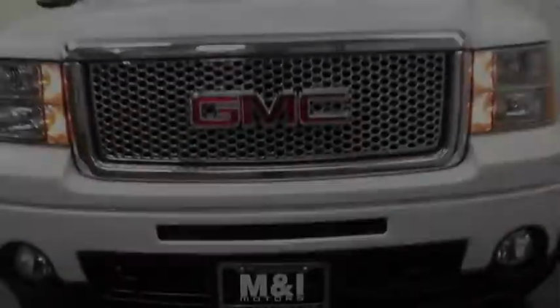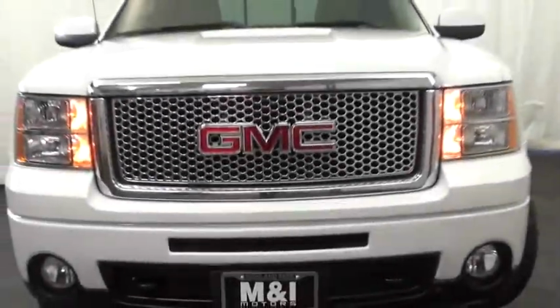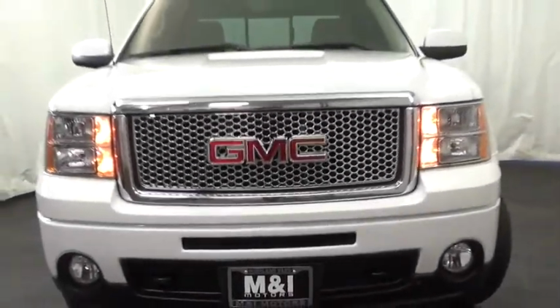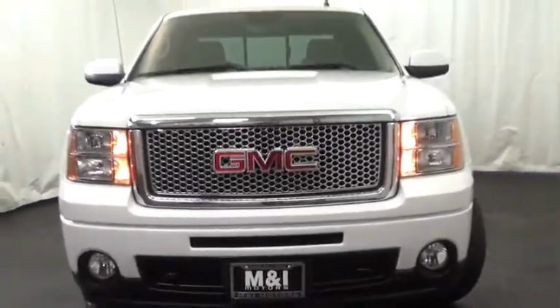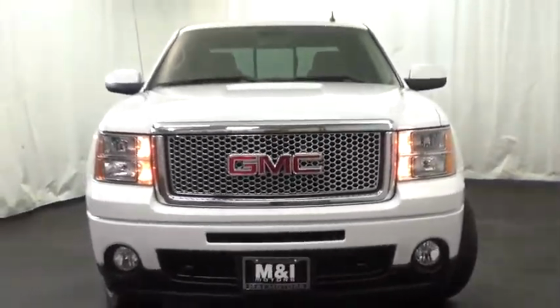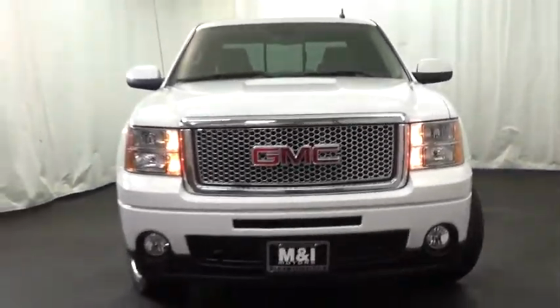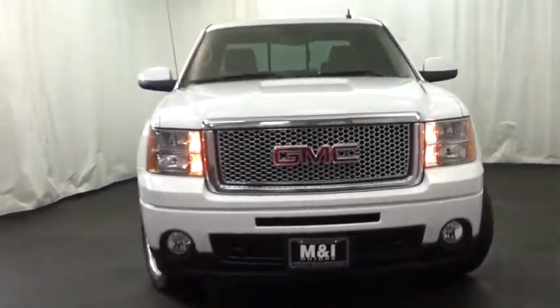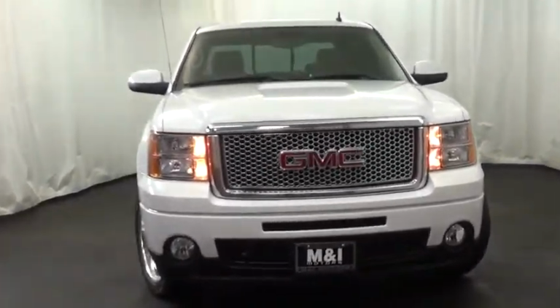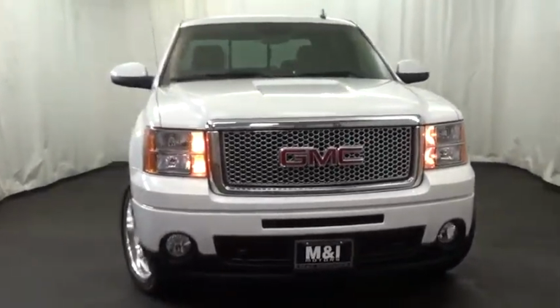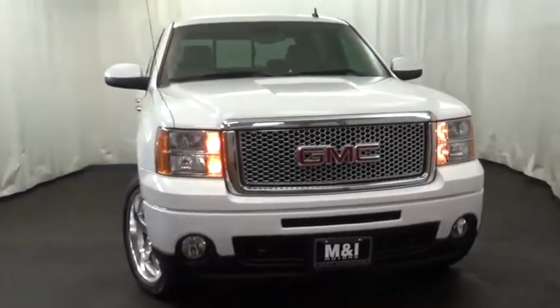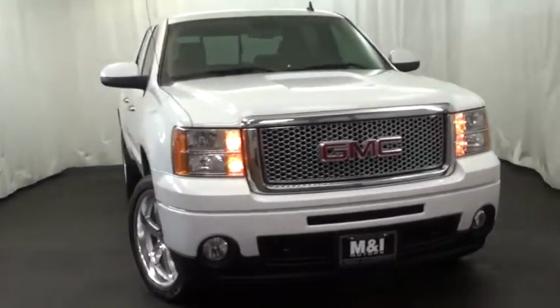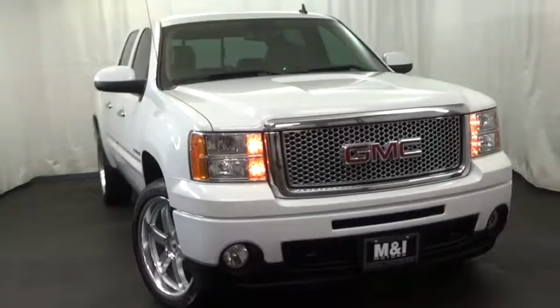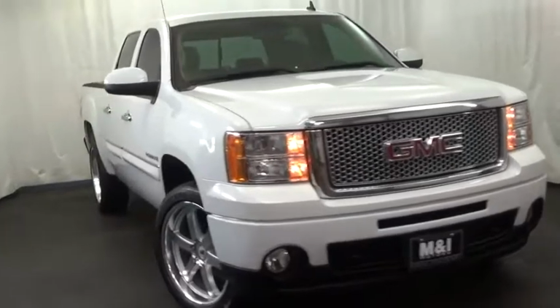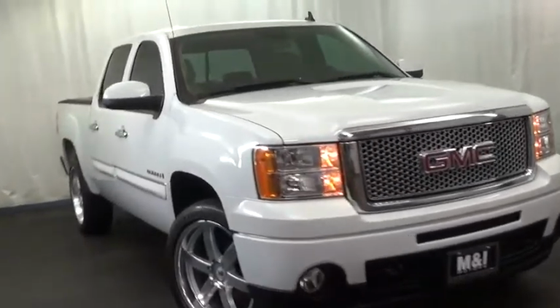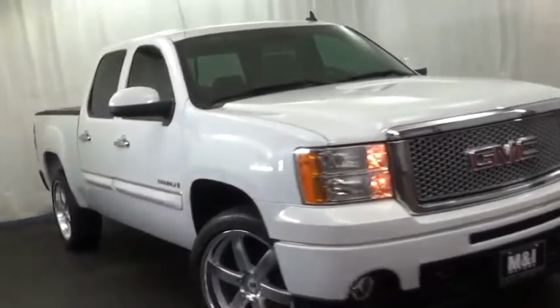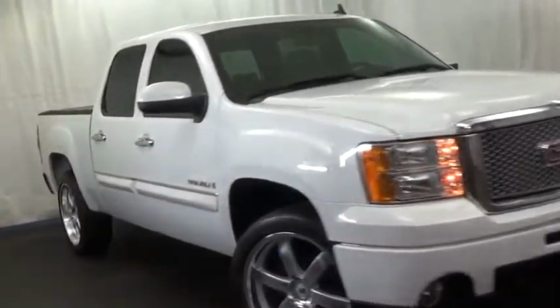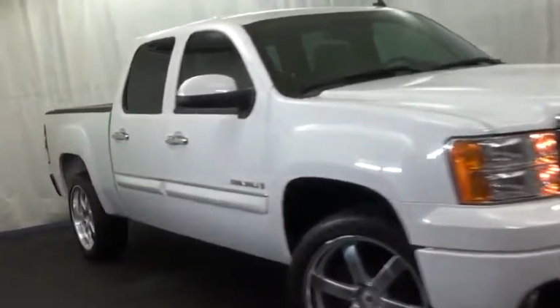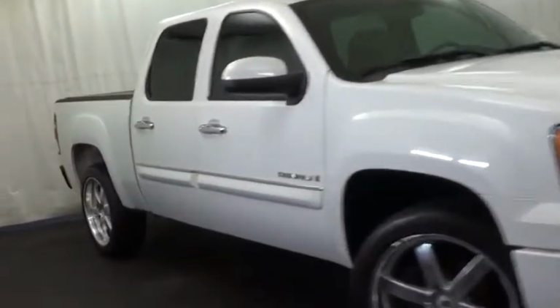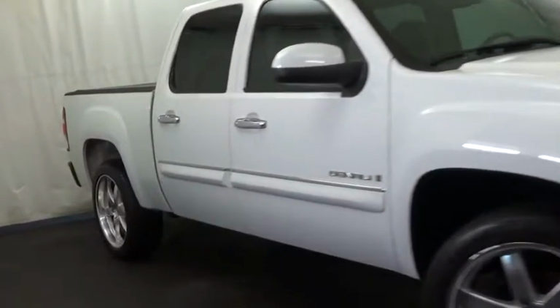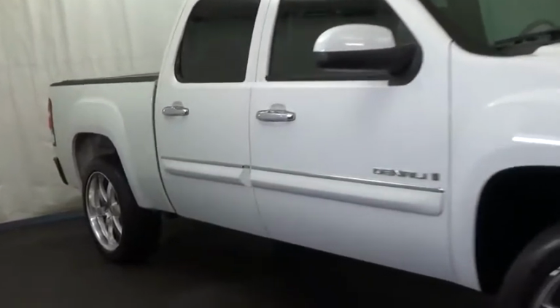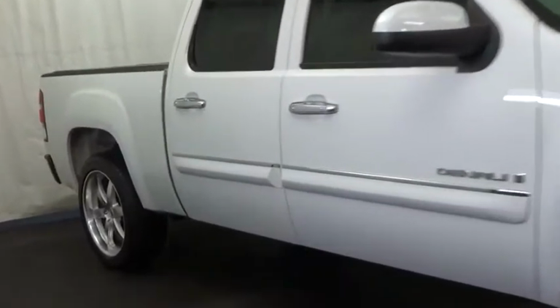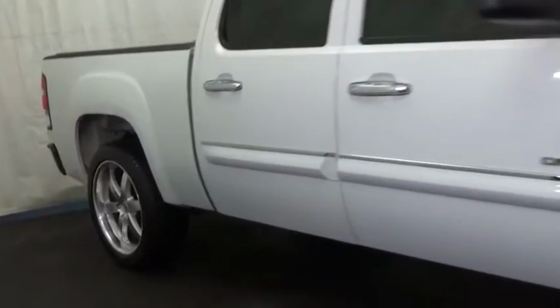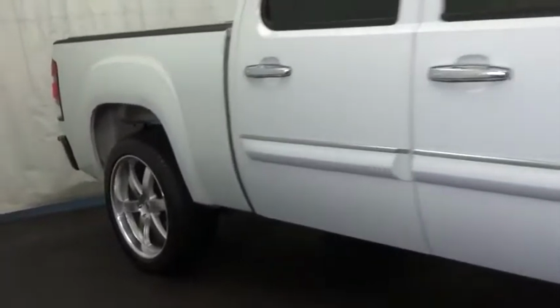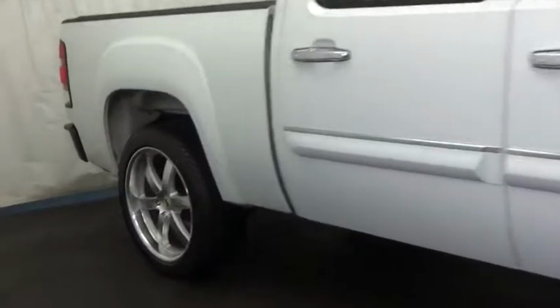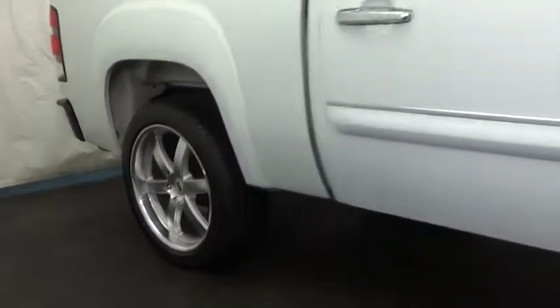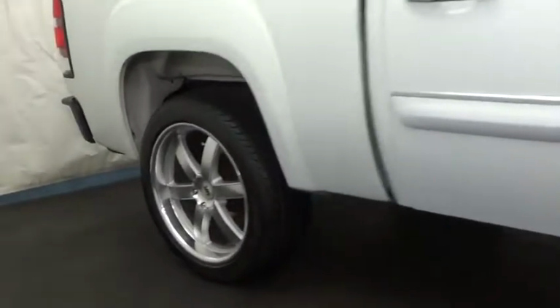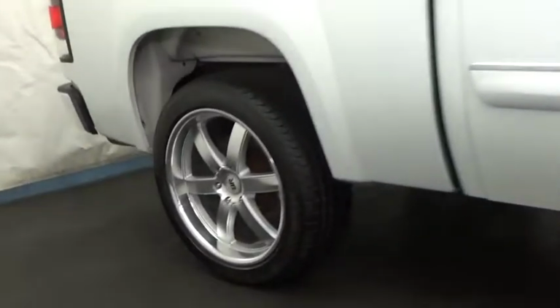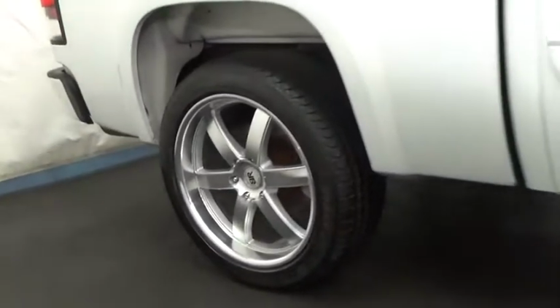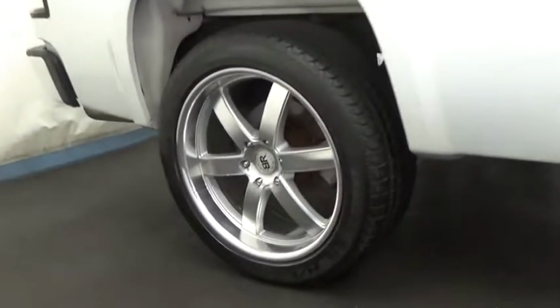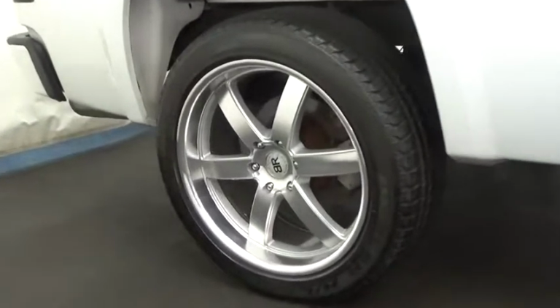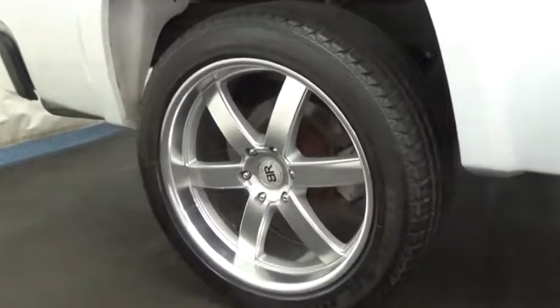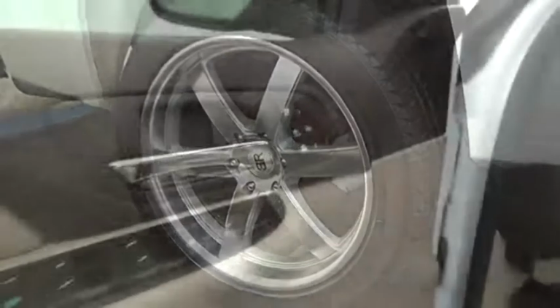2009 Sierra 1500. The Sierra 1500 offers a 5-star frontal and side crash test rating and a combination of mechanics and aerodynamics that give it better conventional V8 fuel economy than any competitor.